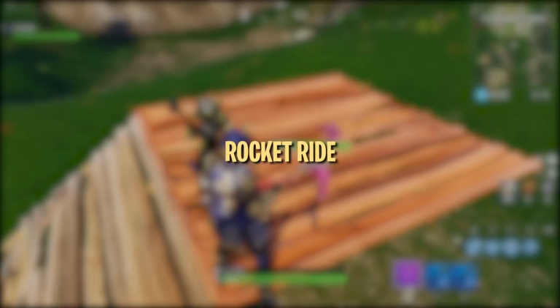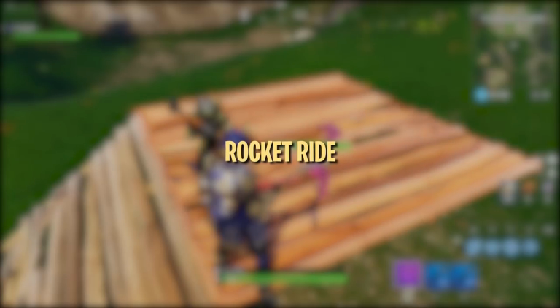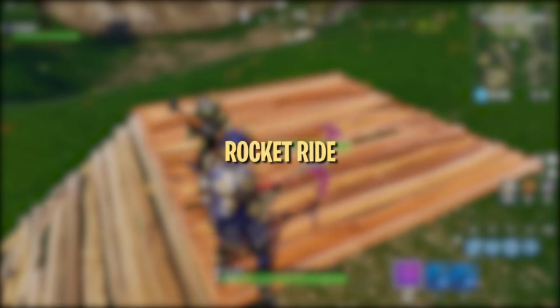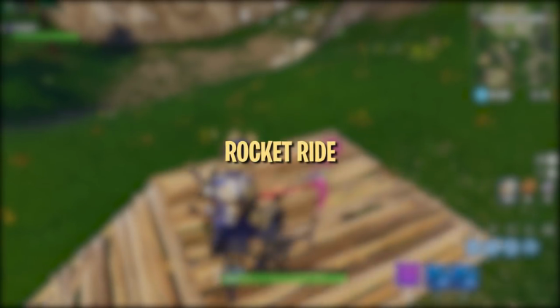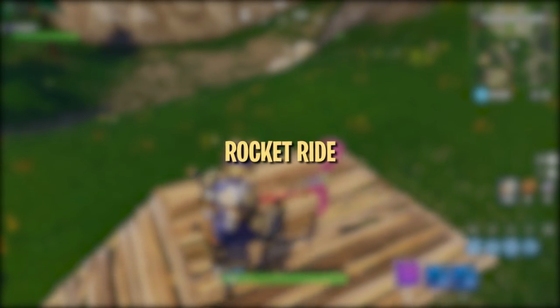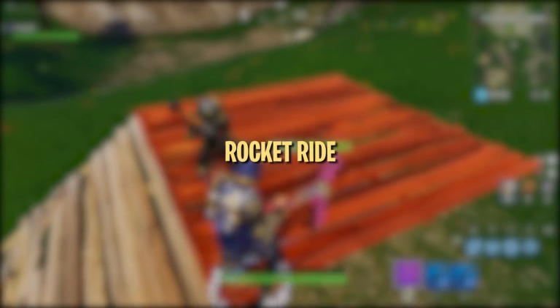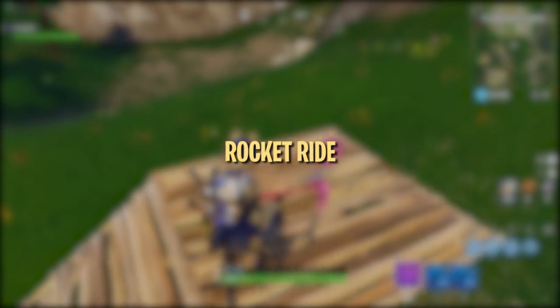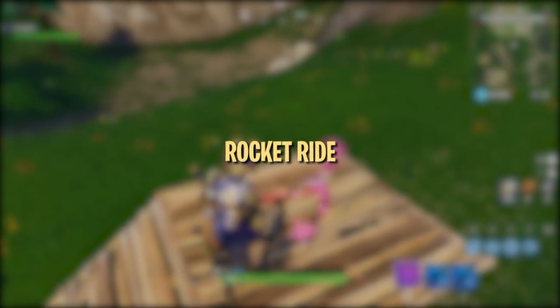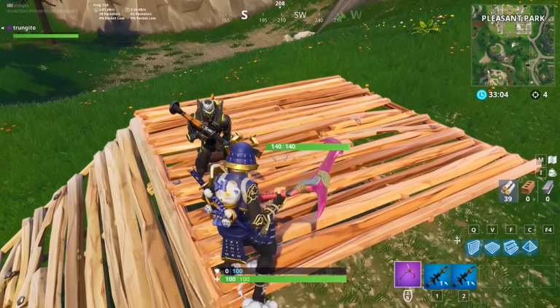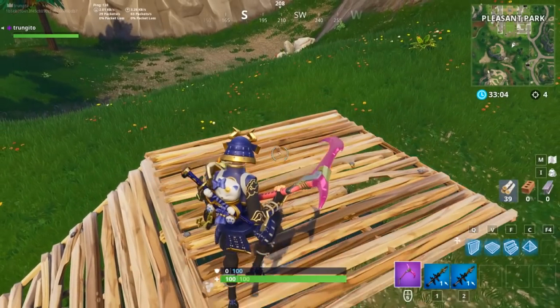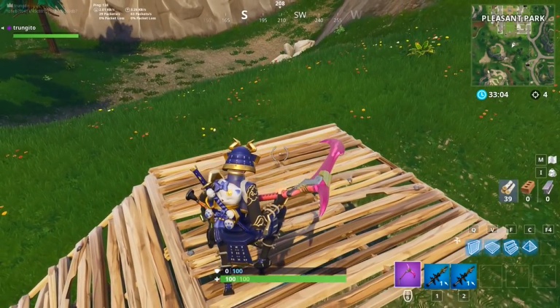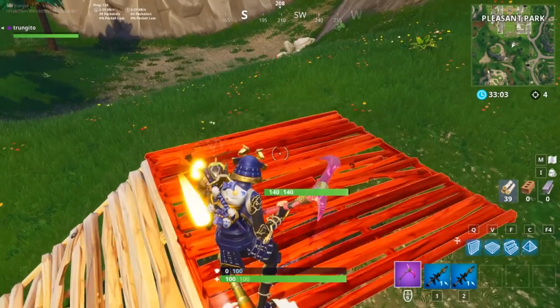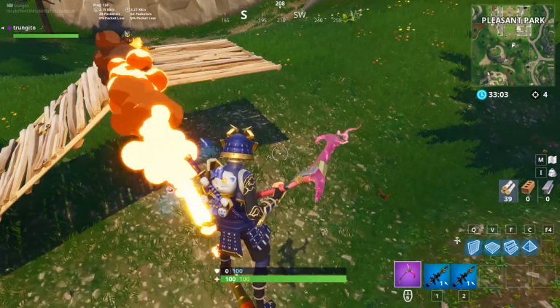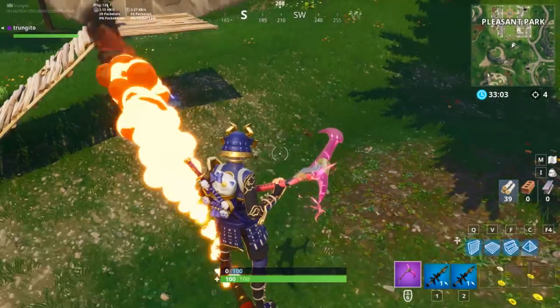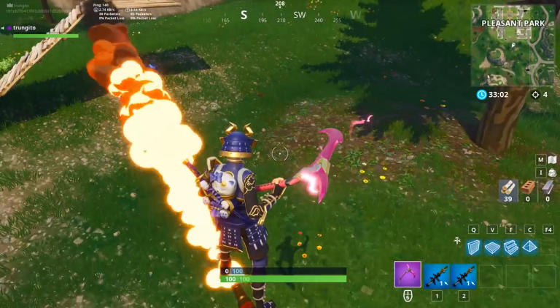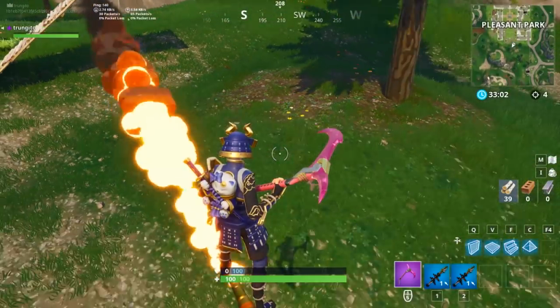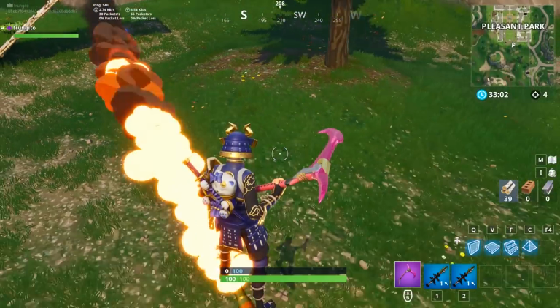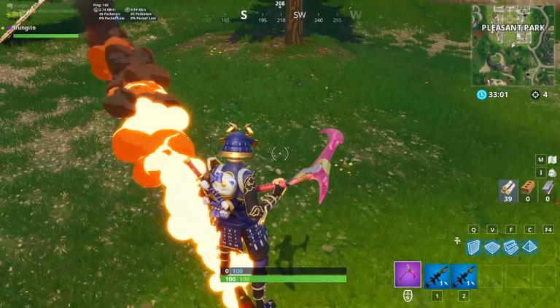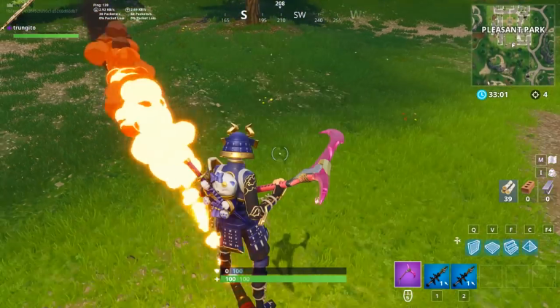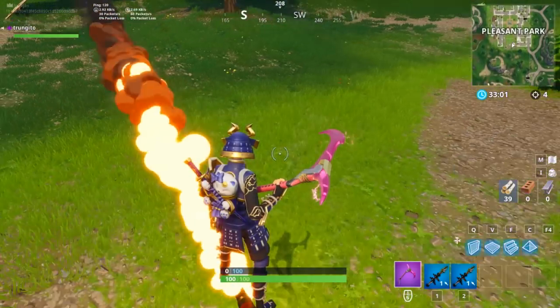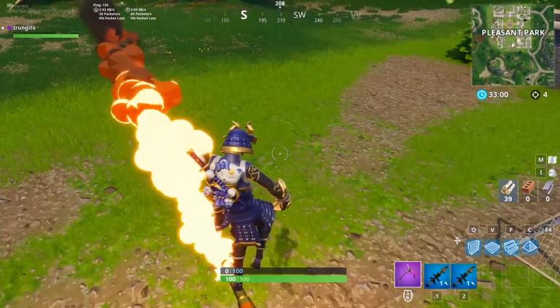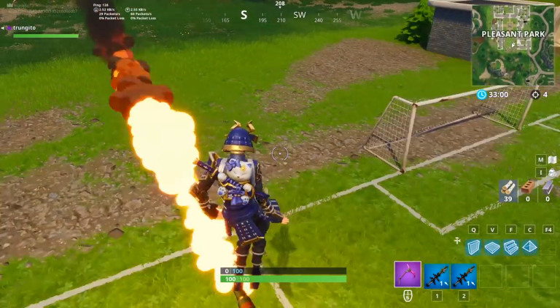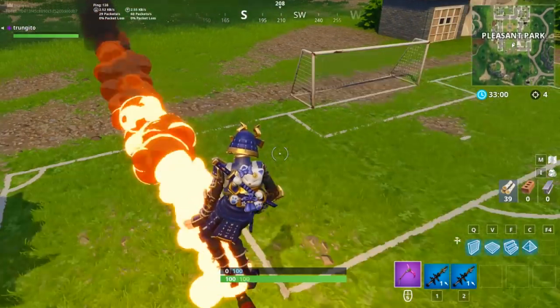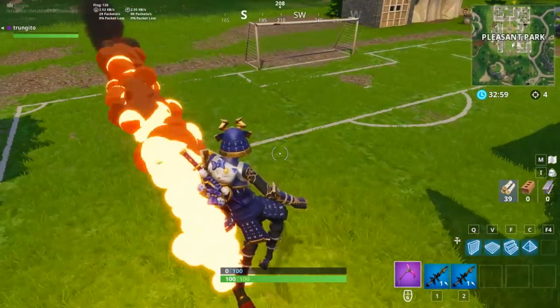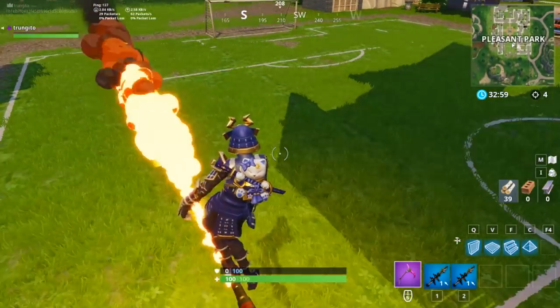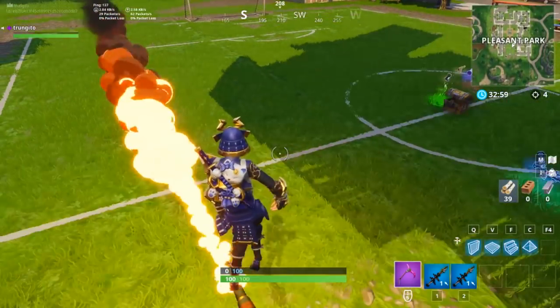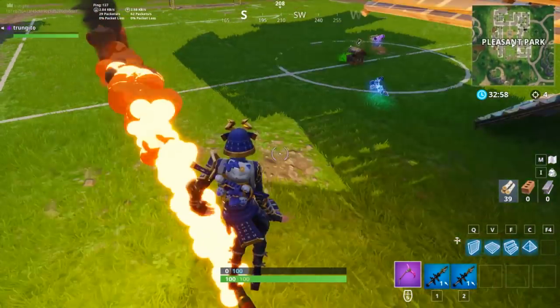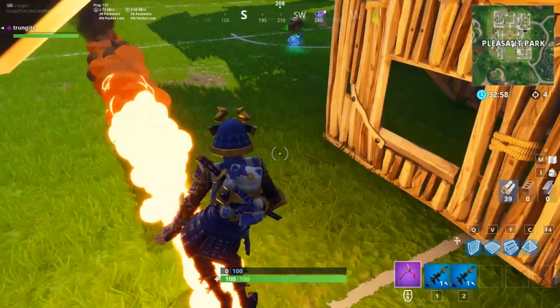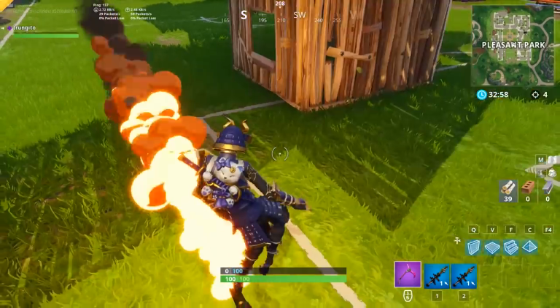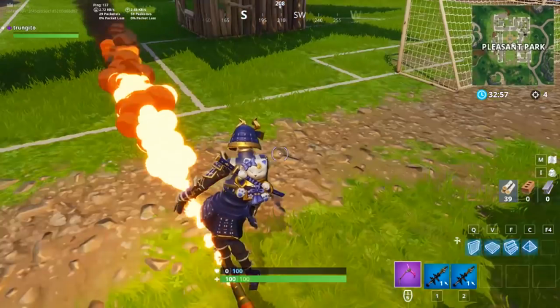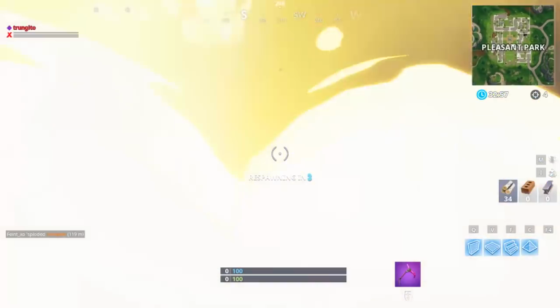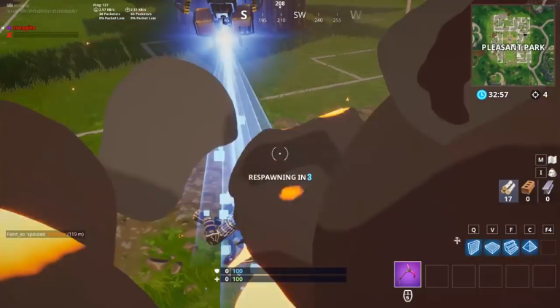Lastly, you can rocket ride a teammate to help them travel somewhere quickly. This is a little bit difficult to do, though, and can cause you to take a lot of unnecessary damage if you're not able to work with the timing.